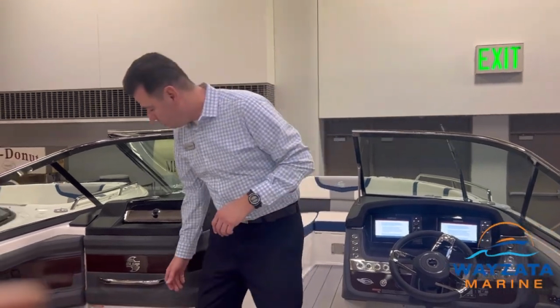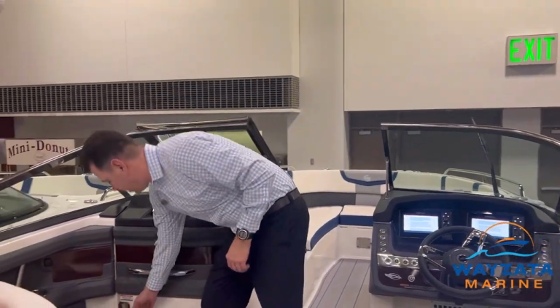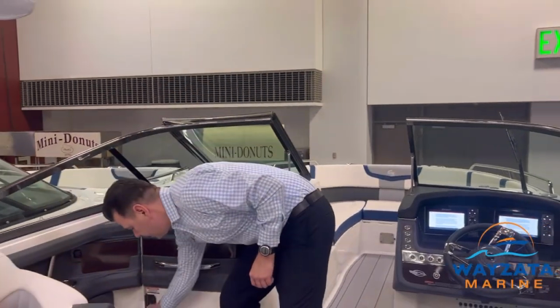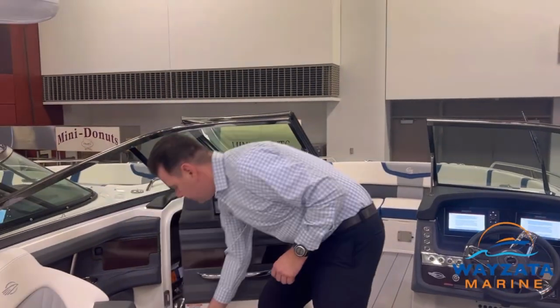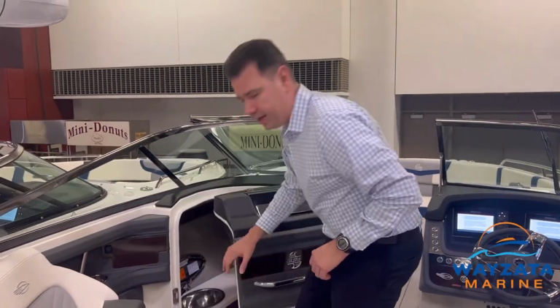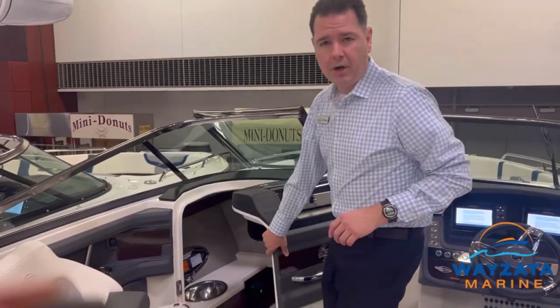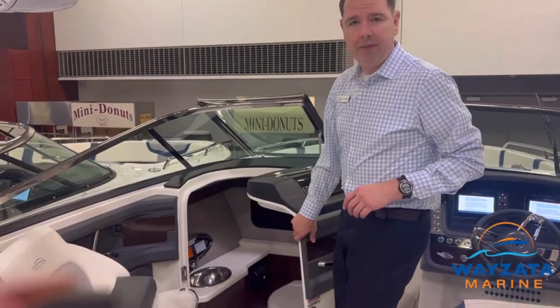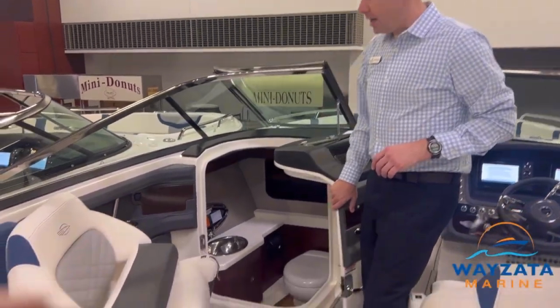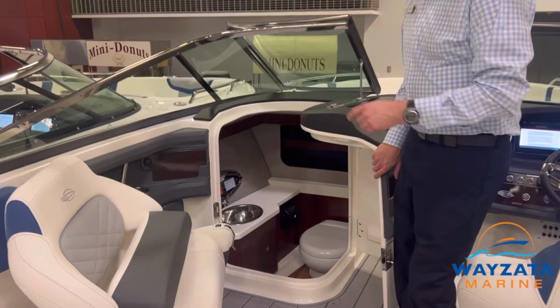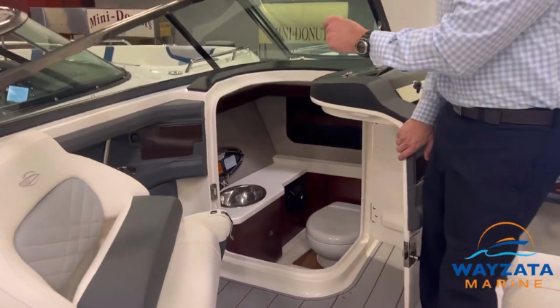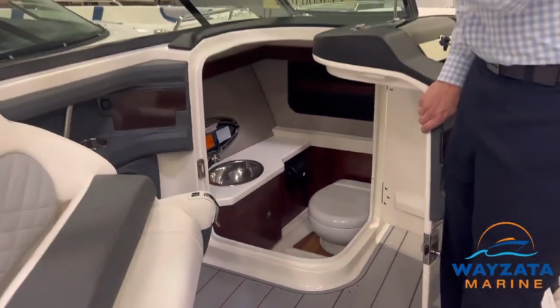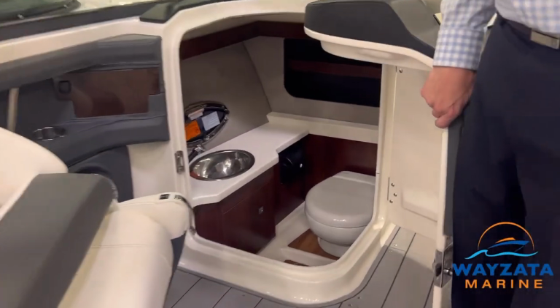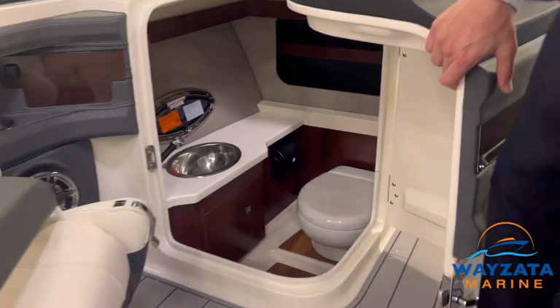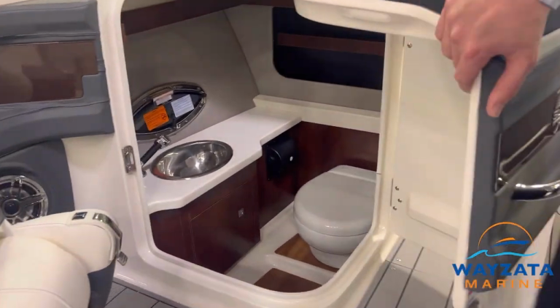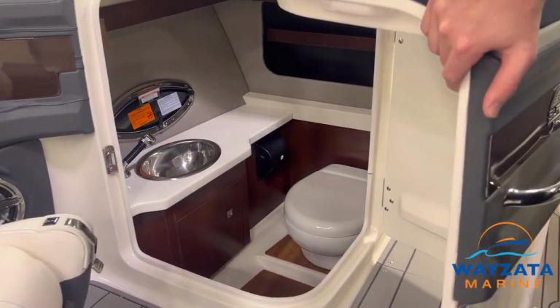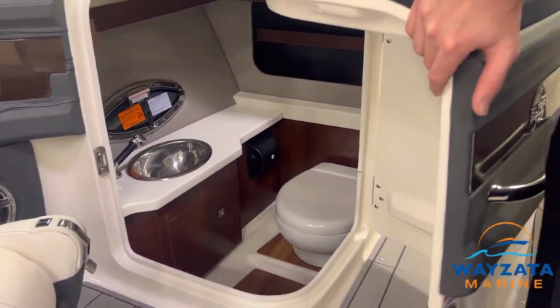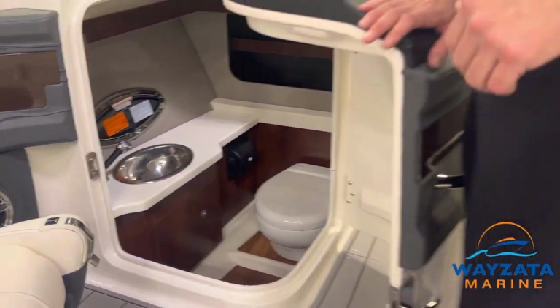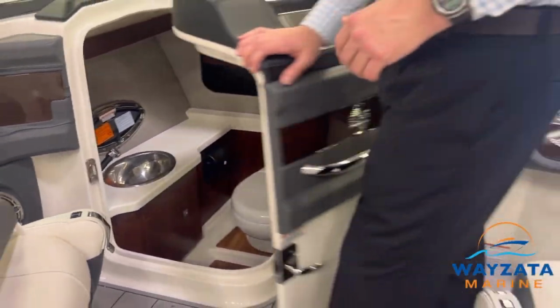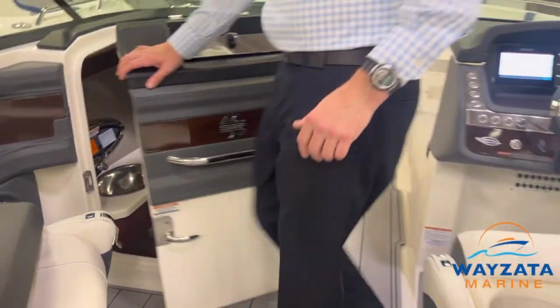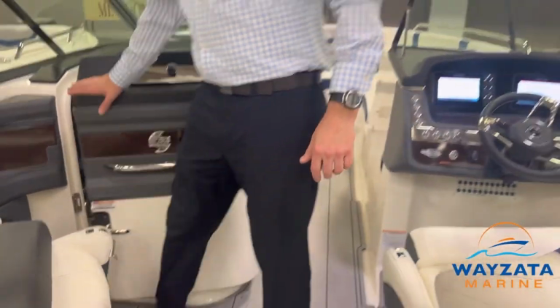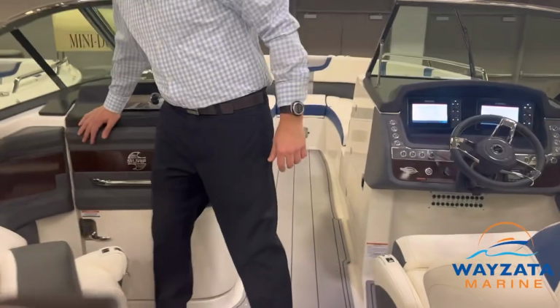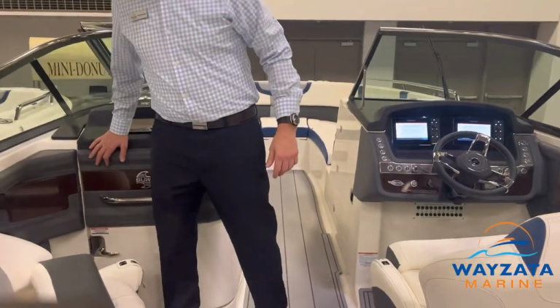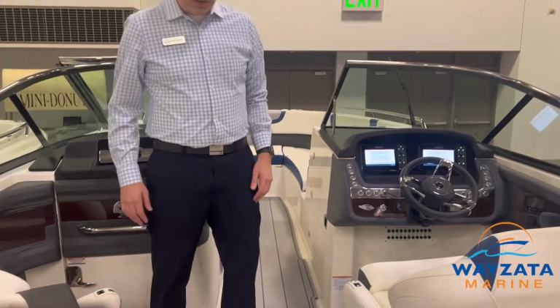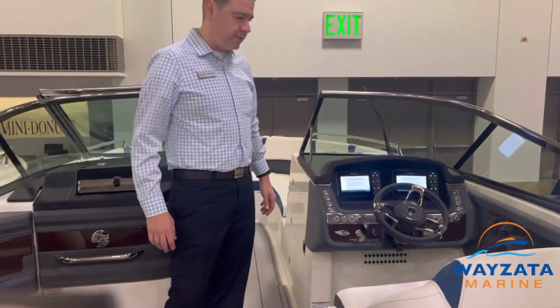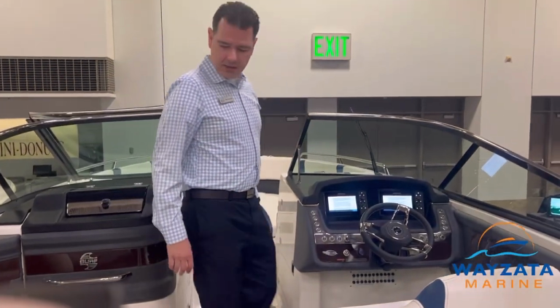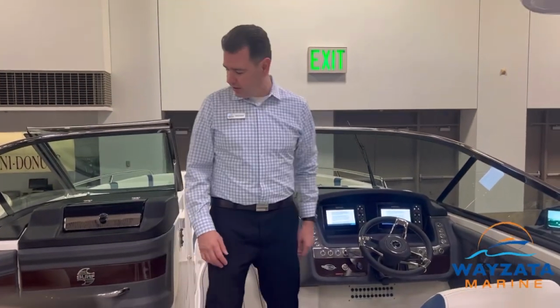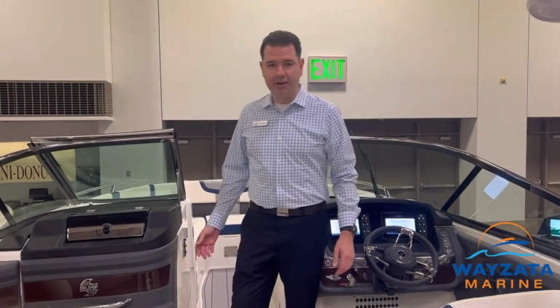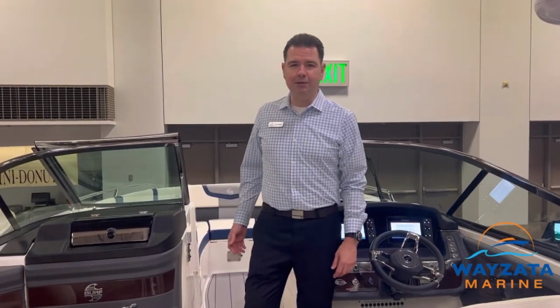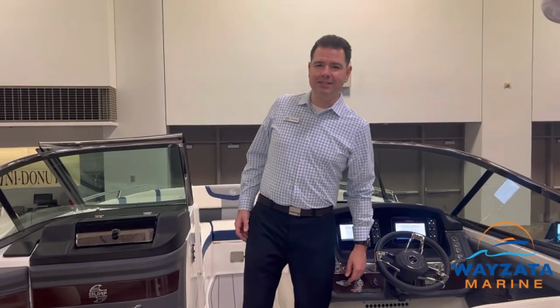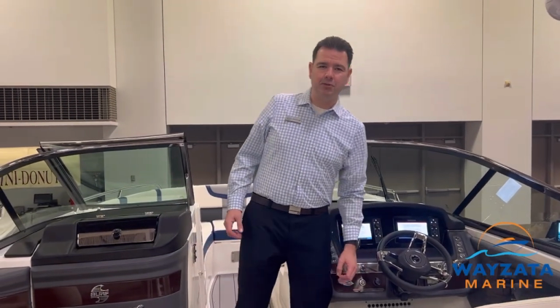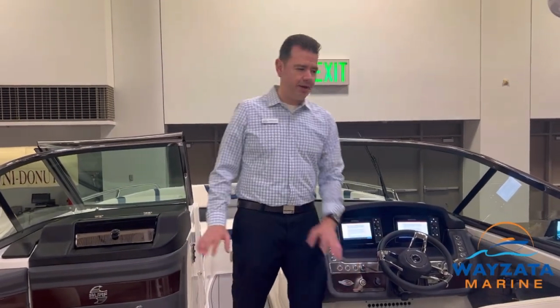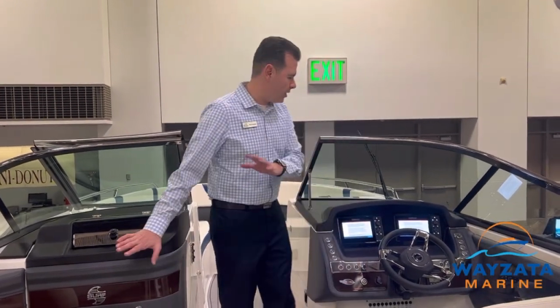We've got a head compartment on this side — flushing toilet, holding tank, and a beautiful sink to wash your hands in. Closes easy. You didn't even hear that close — it's super soft and quiet.